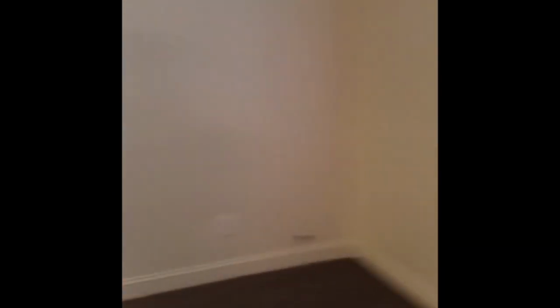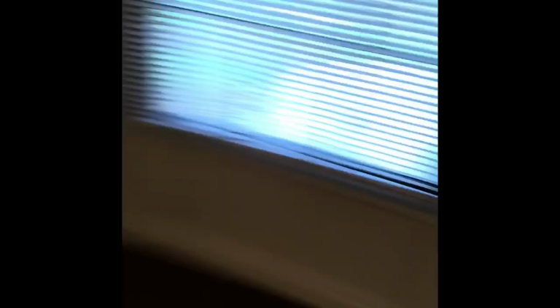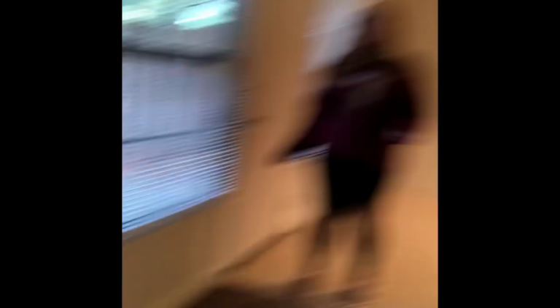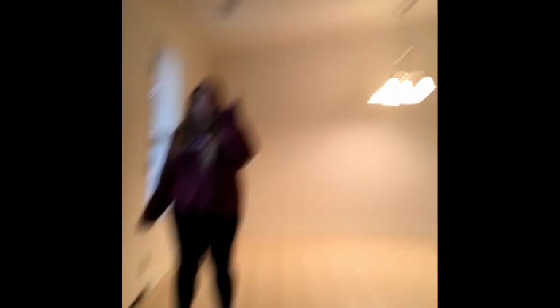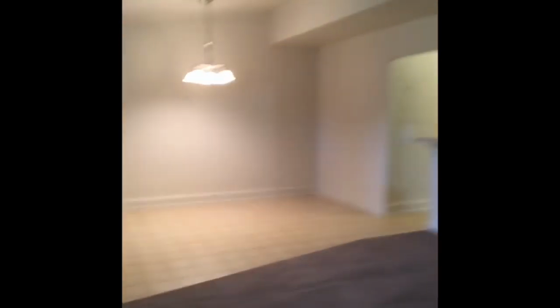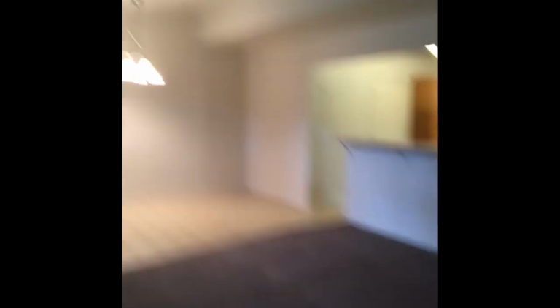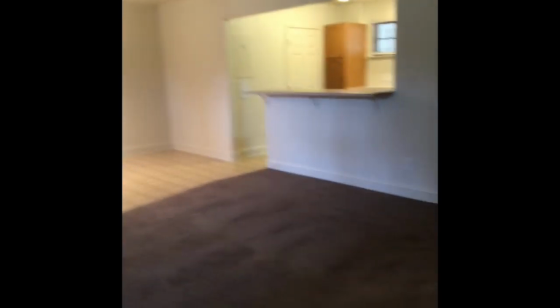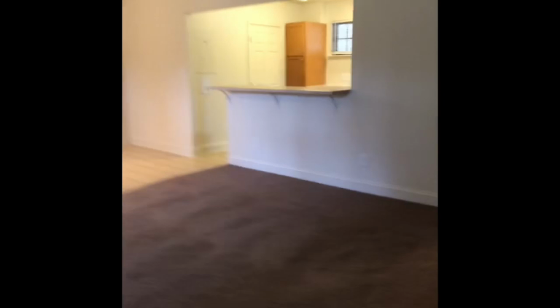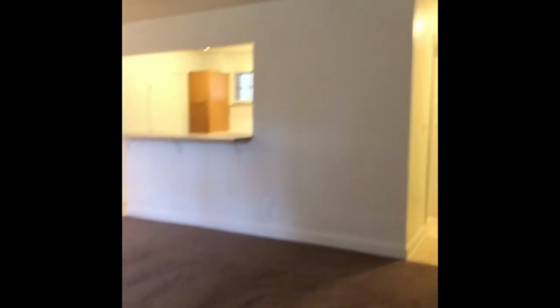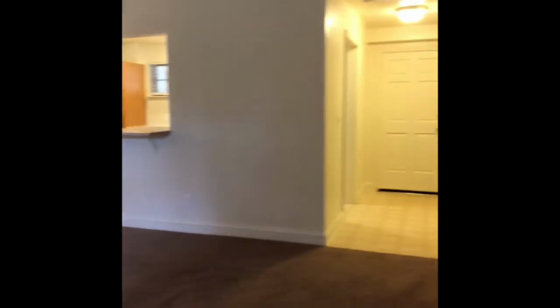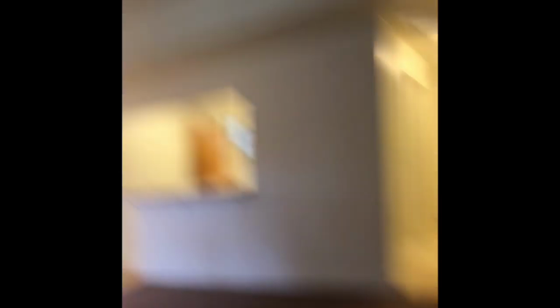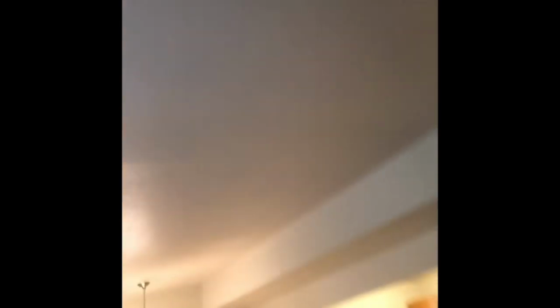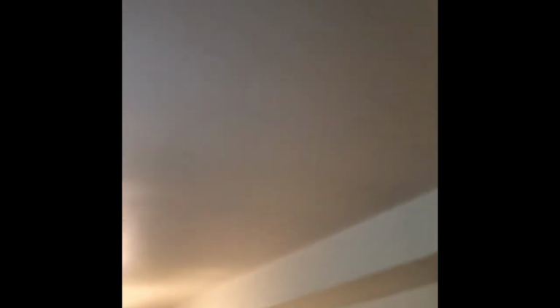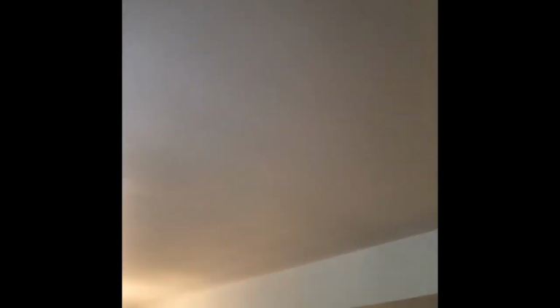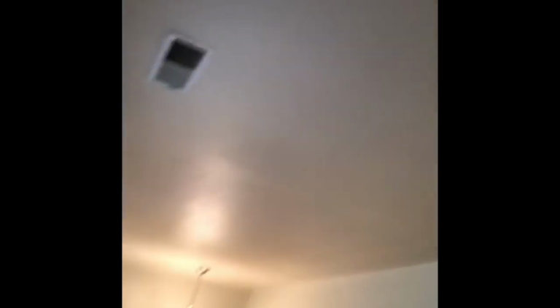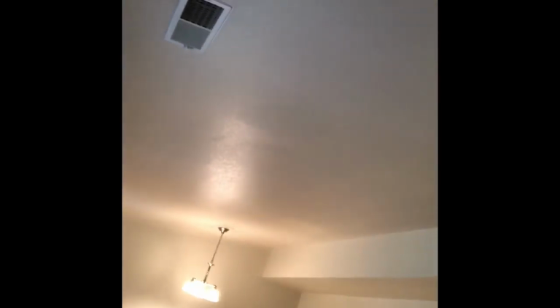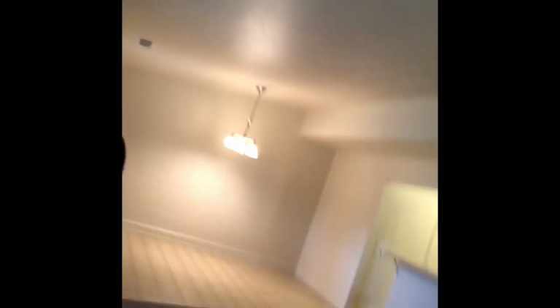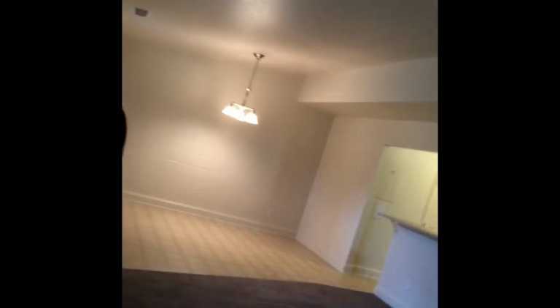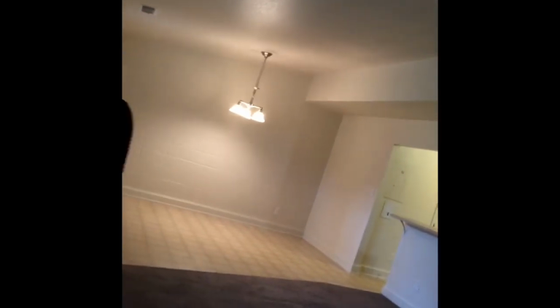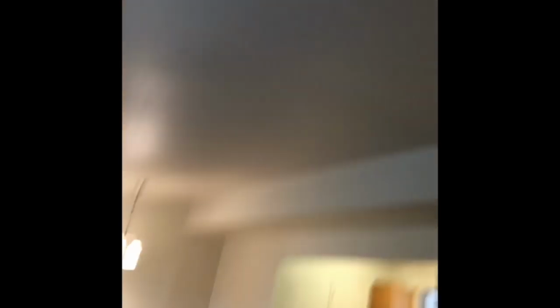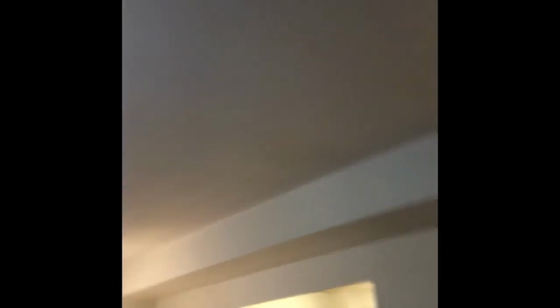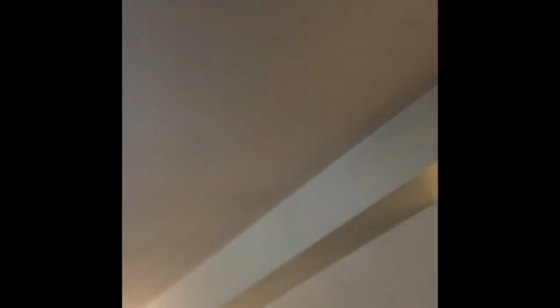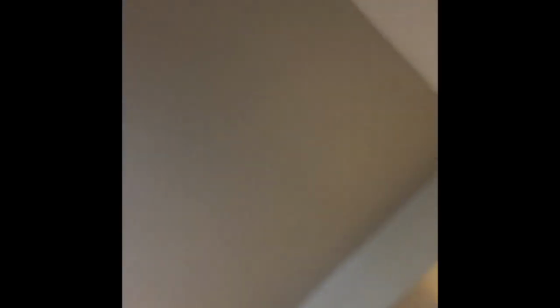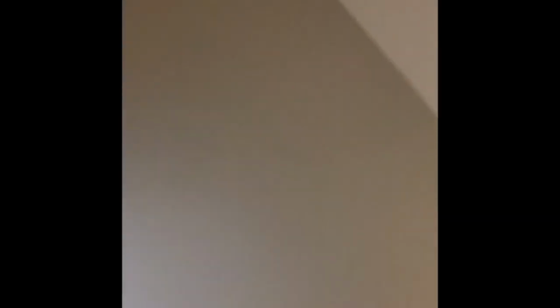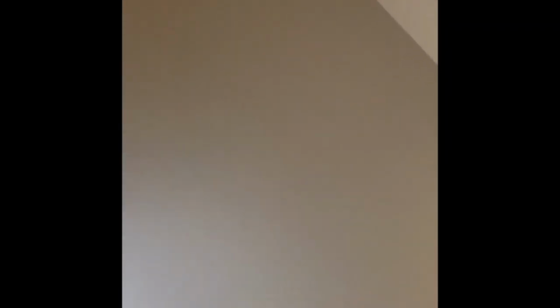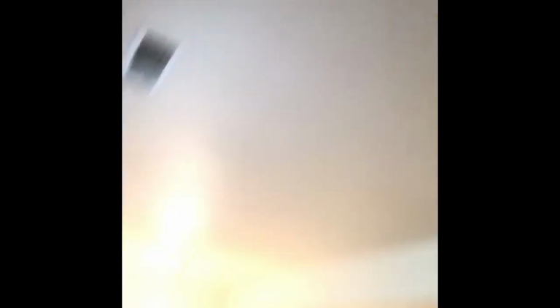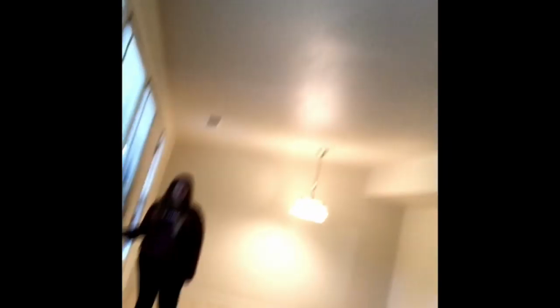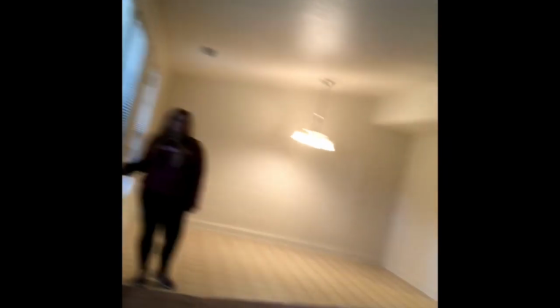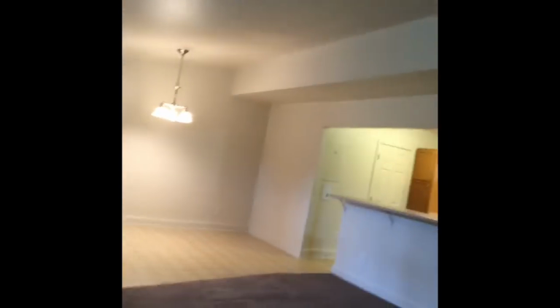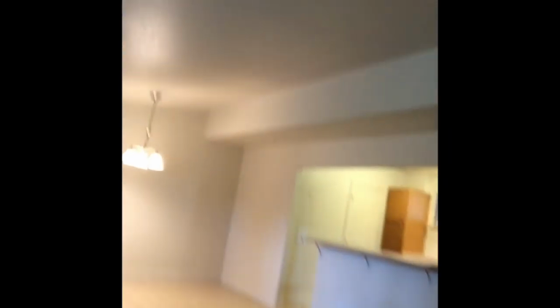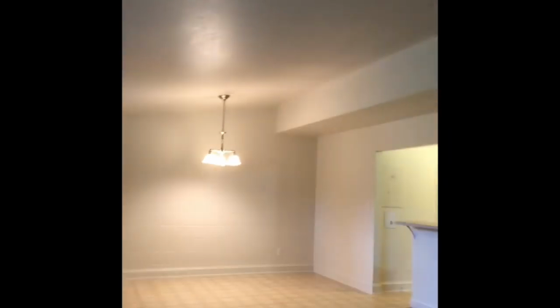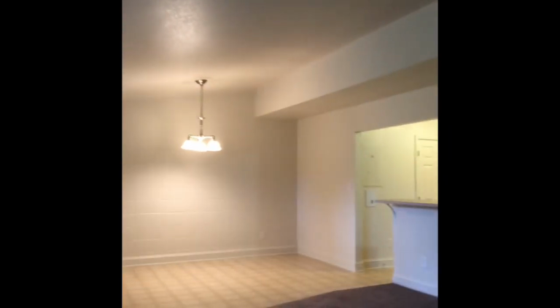One really weird thing is there is no light fixture in the living room. There's one over in the dining room area, but nothing in the living room itself. I guess you could get some lamps to put in here.